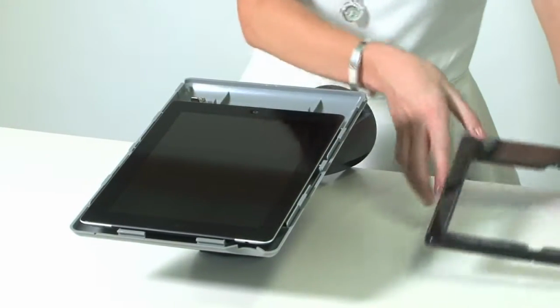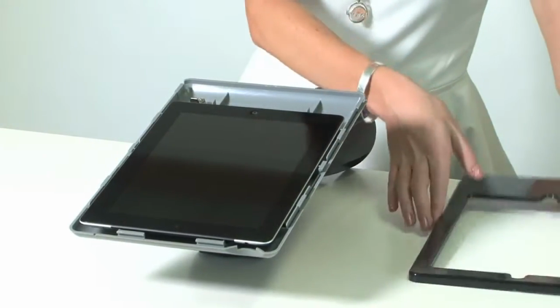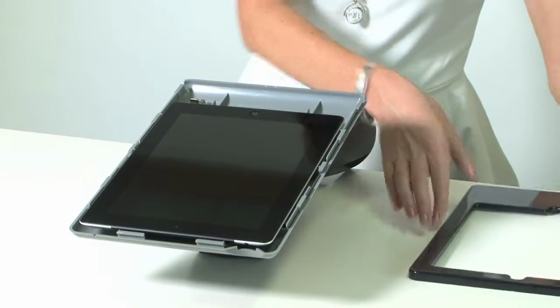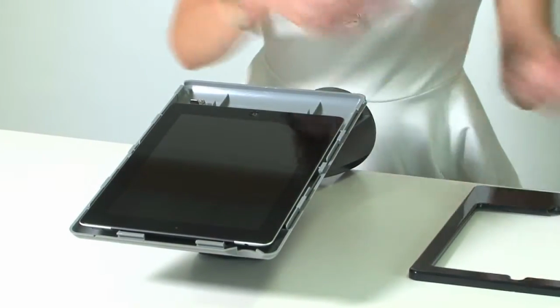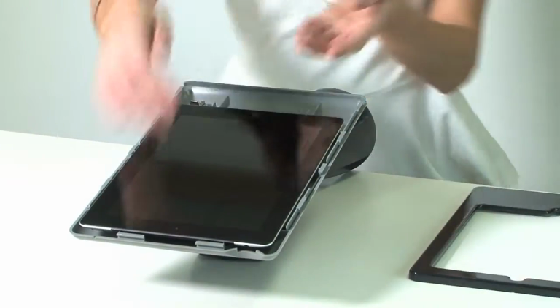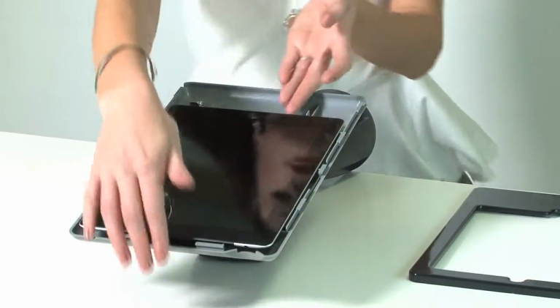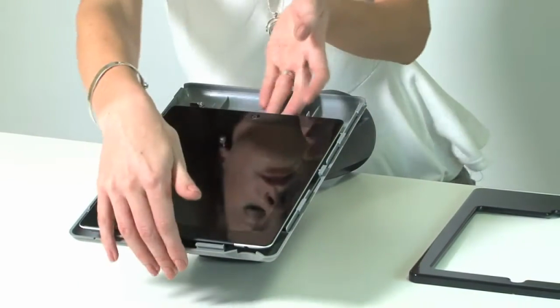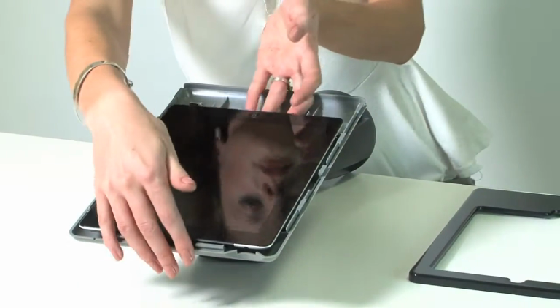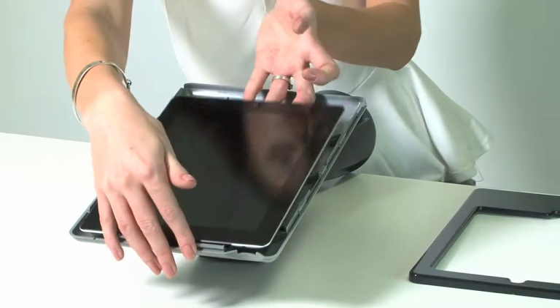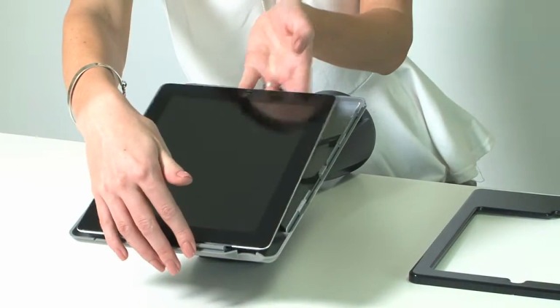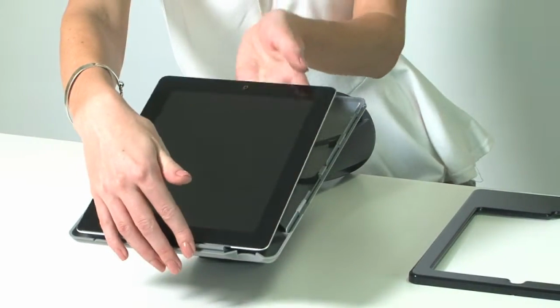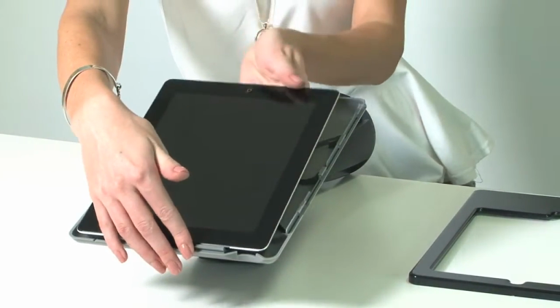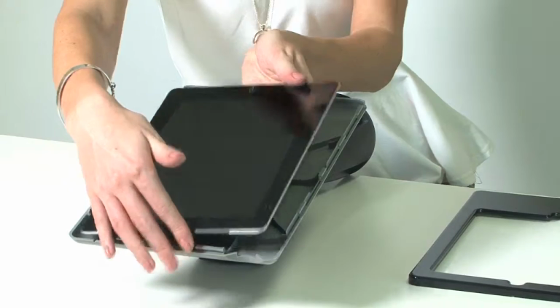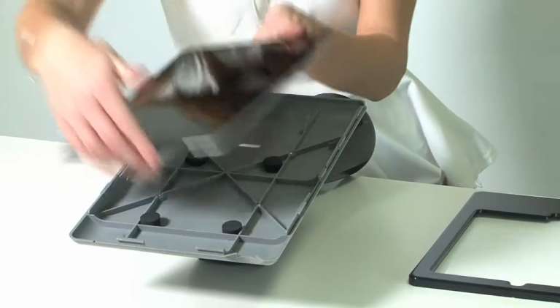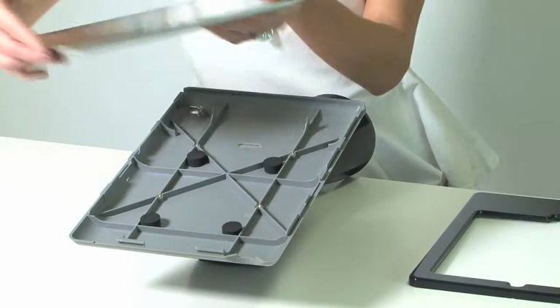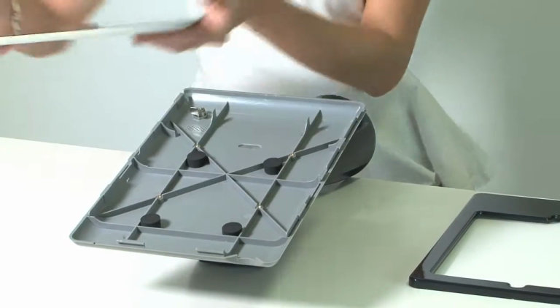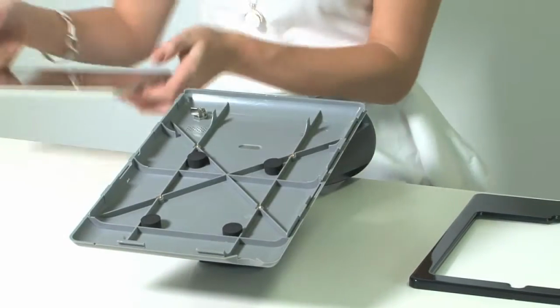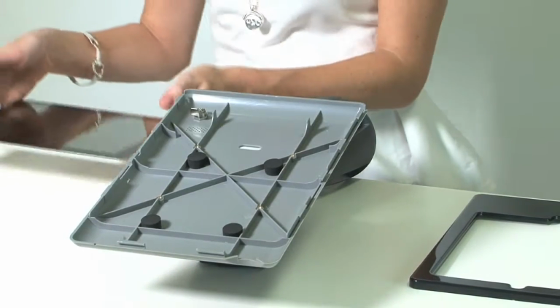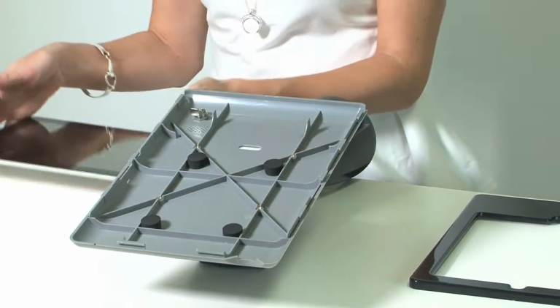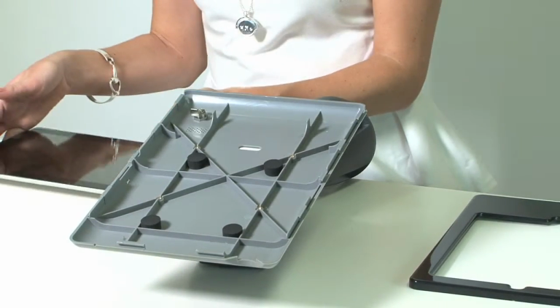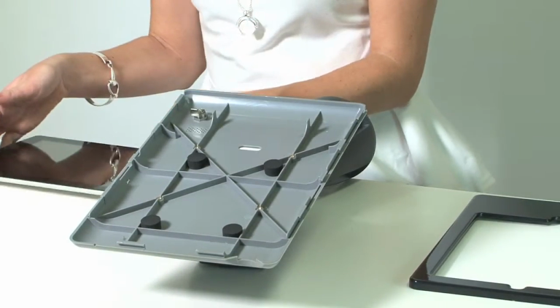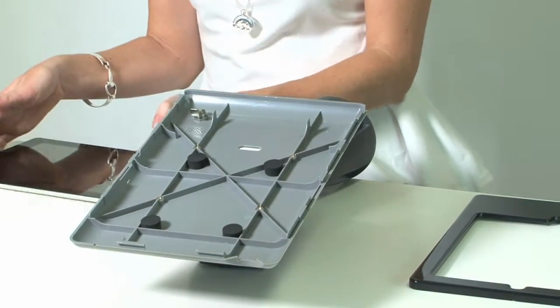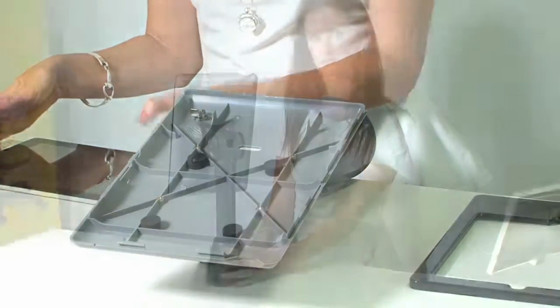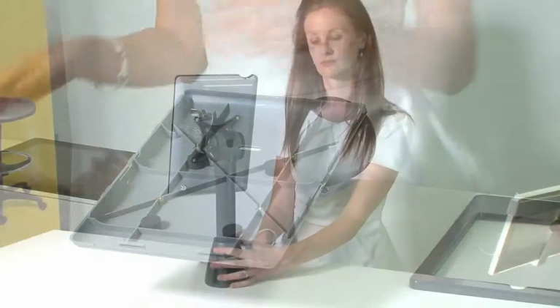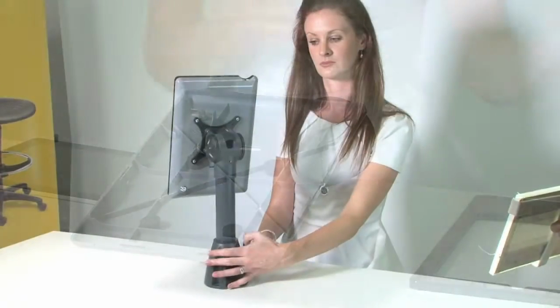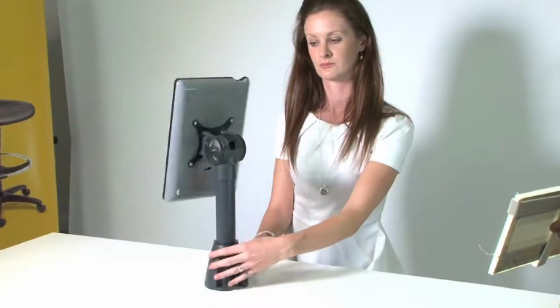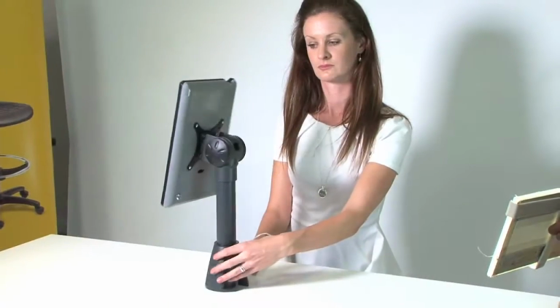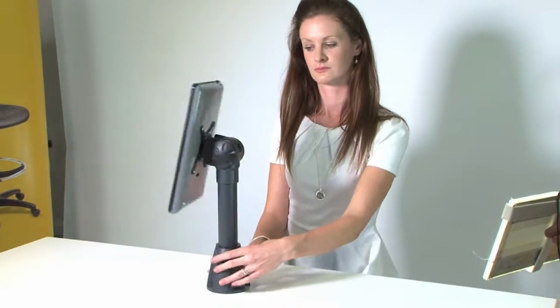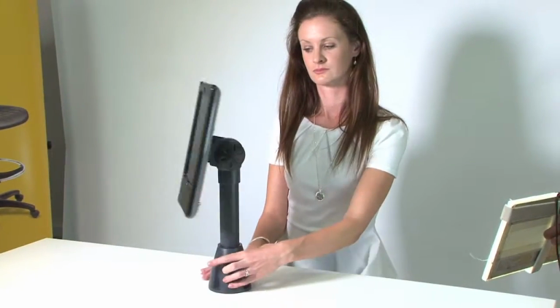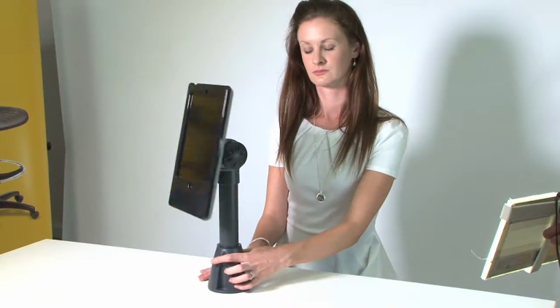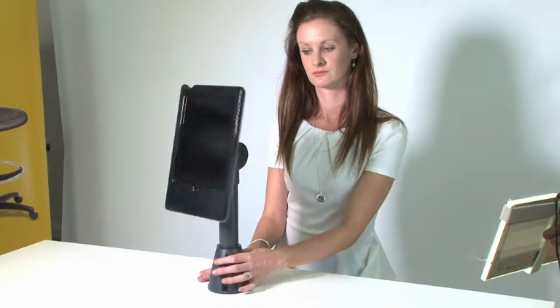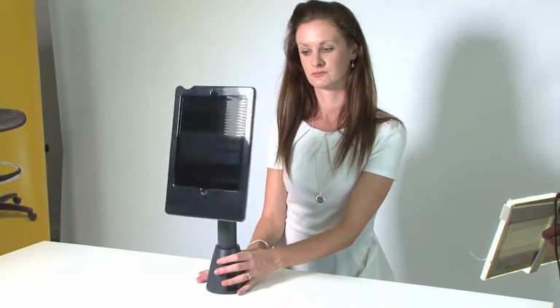The iPad holder can be combined with other monitor arms for secure self-service or point-of-sale applications, and is ideal for trade show displays.